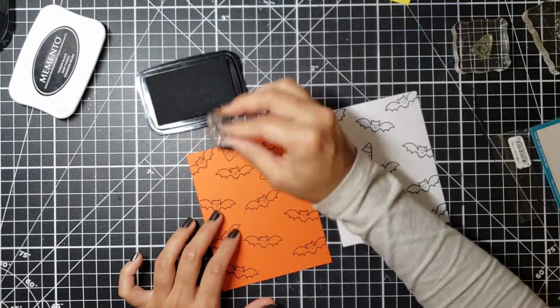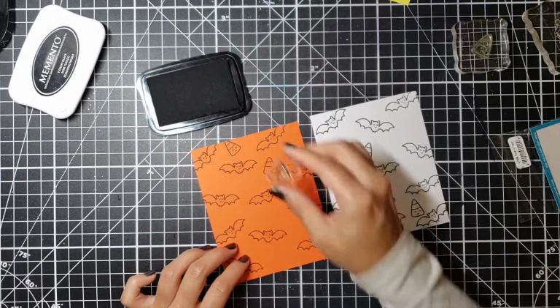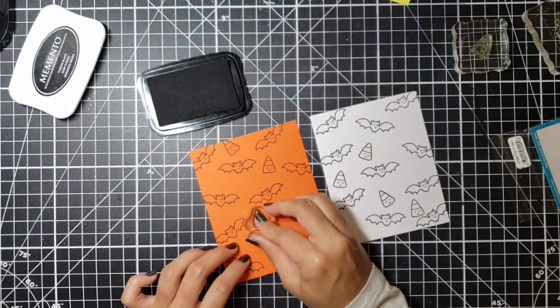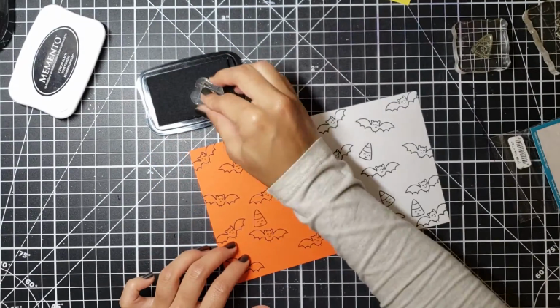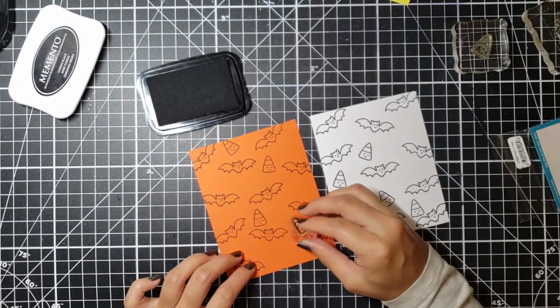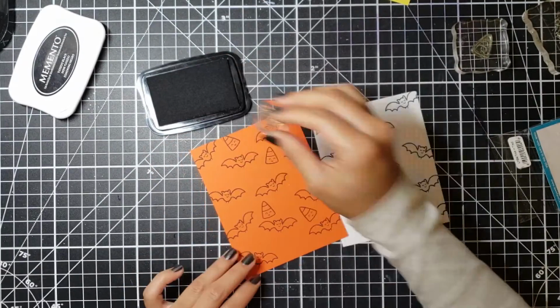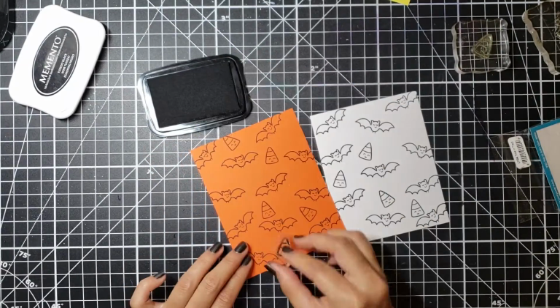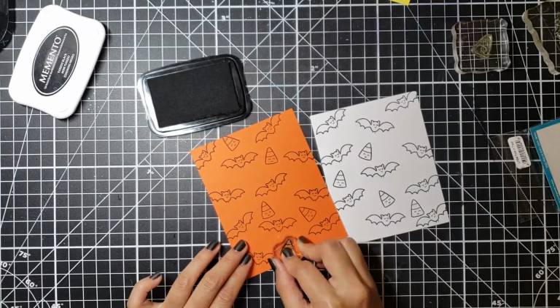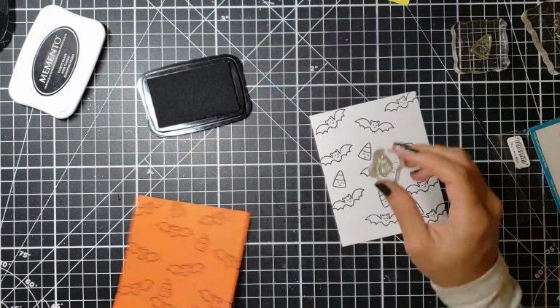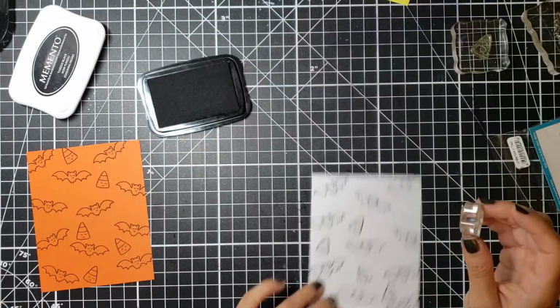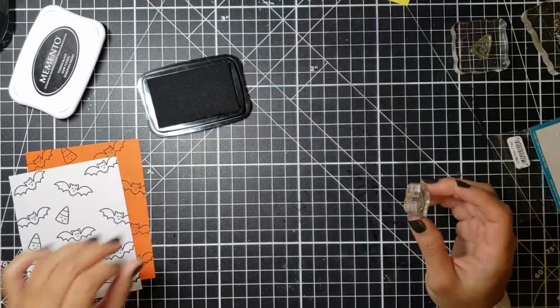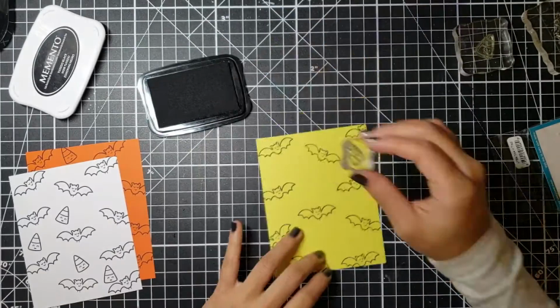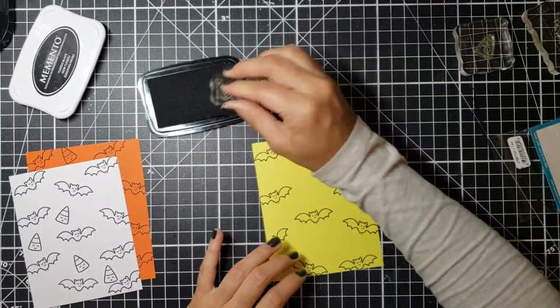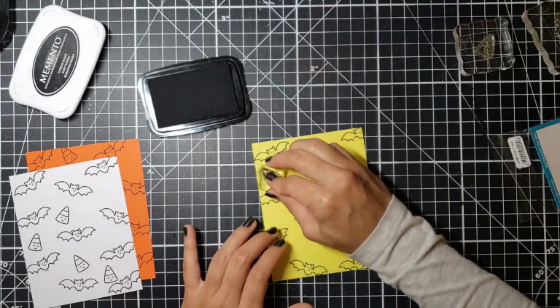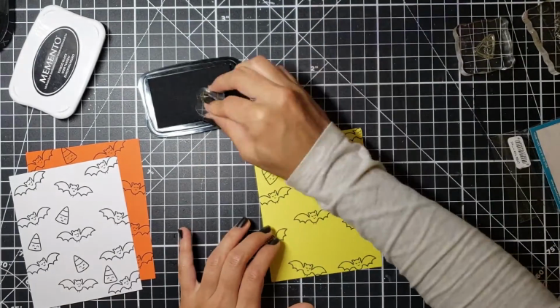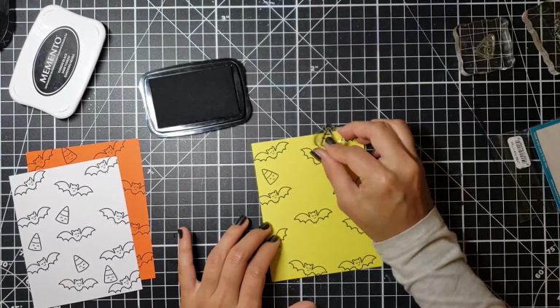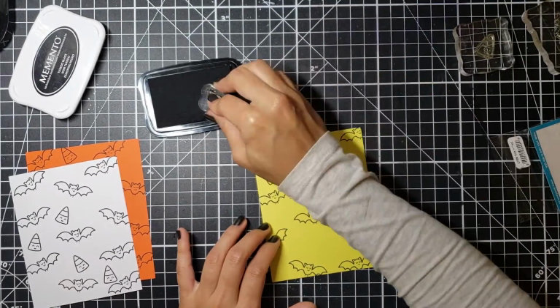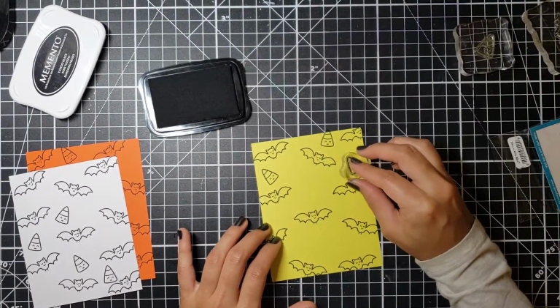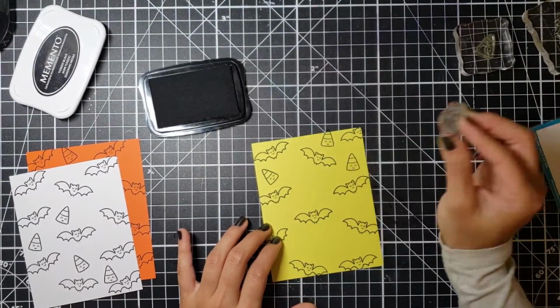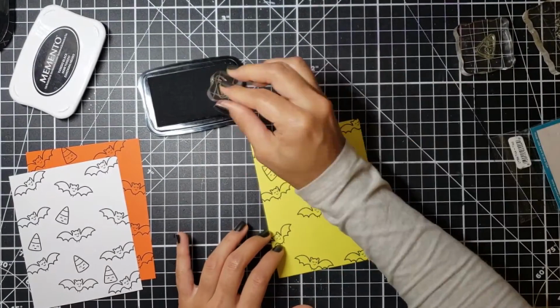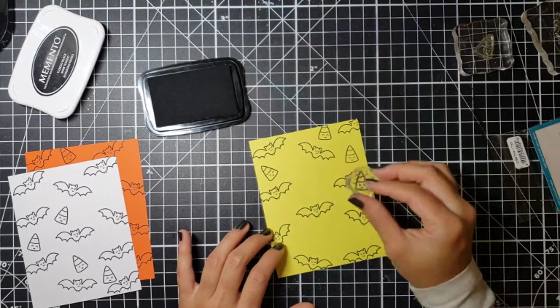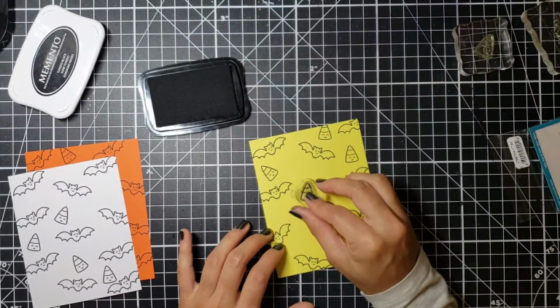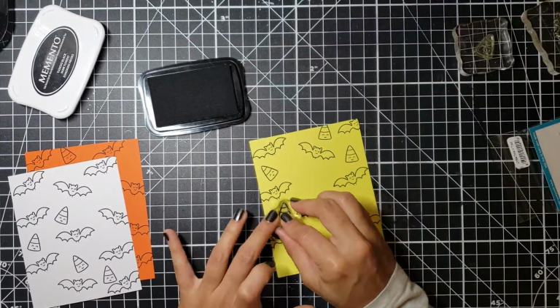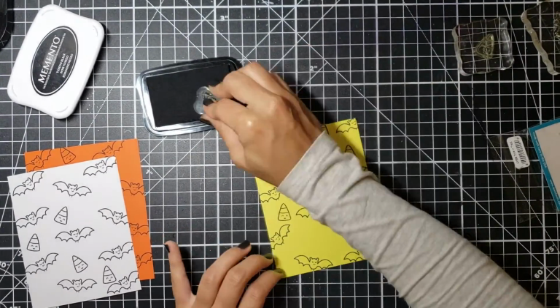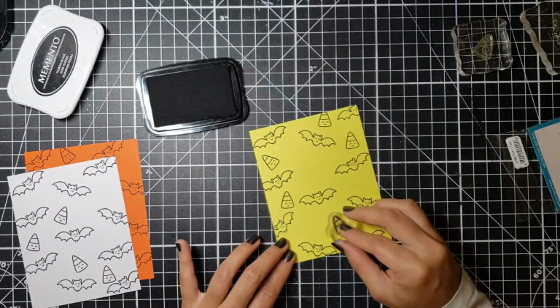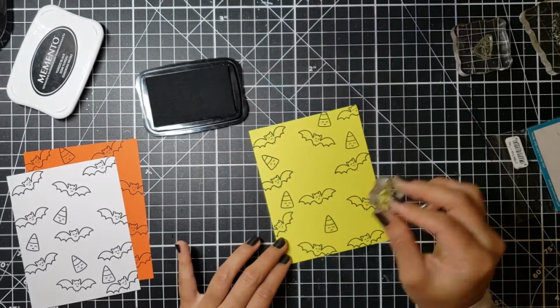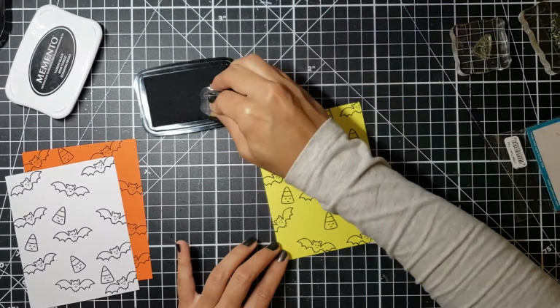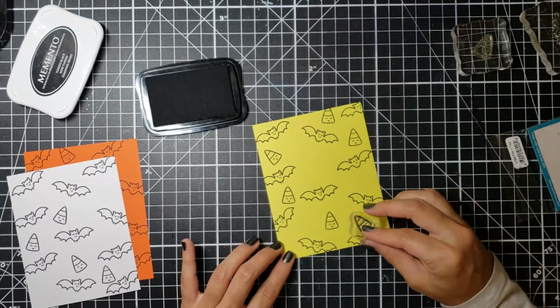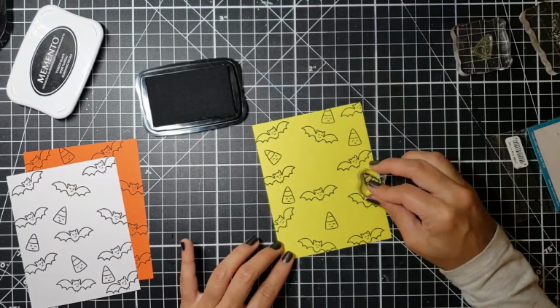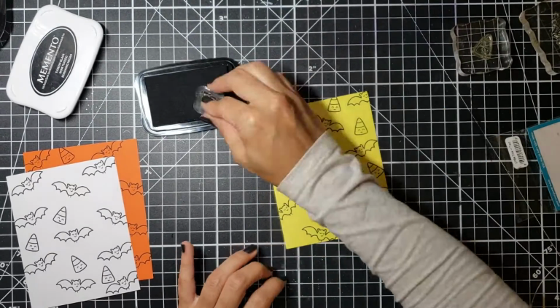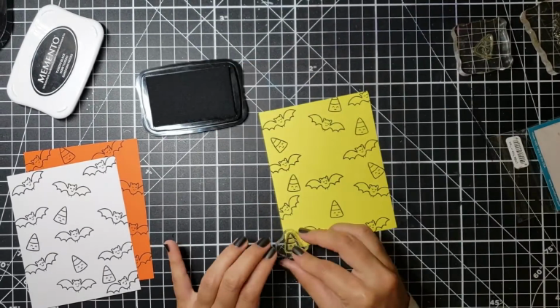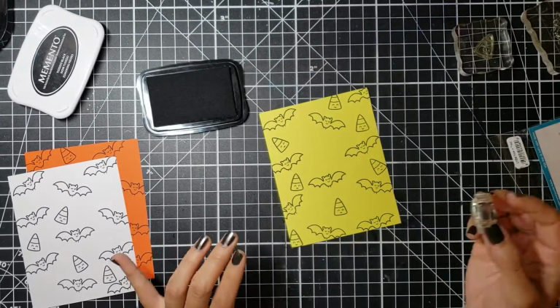I was very inspired by the candy corn in this stamp set. I think it's adorable and very cute, and I want to use the colors as a way to paint the candy corn. I do have to admit that the first time I tried to make these cards off-camera, I painted my candy corns wrong.